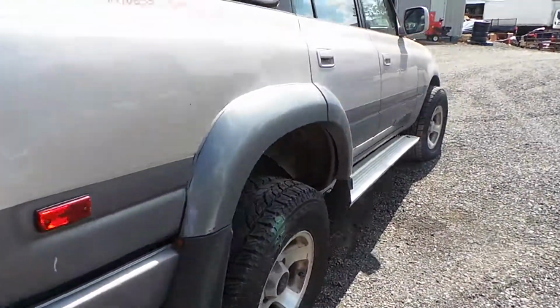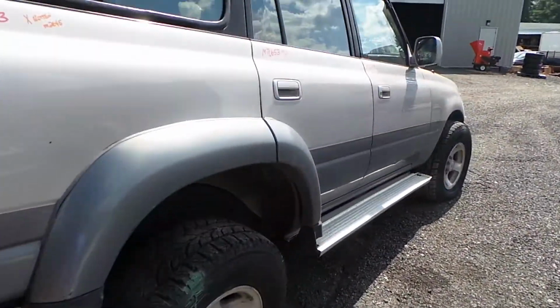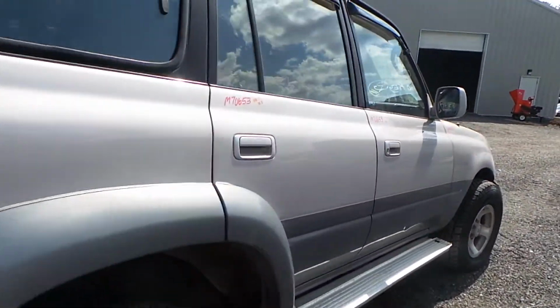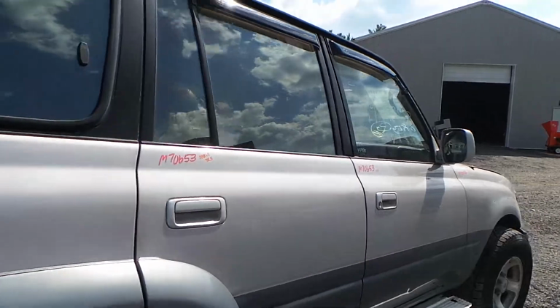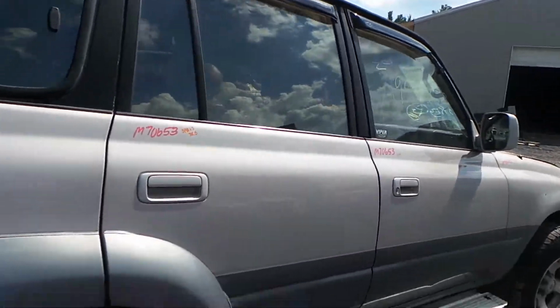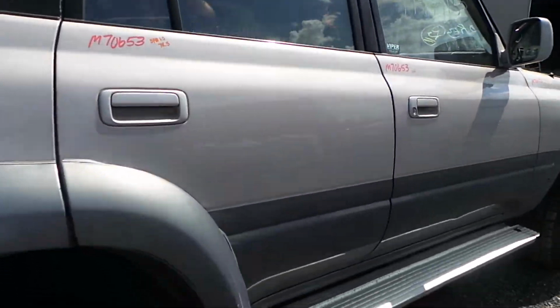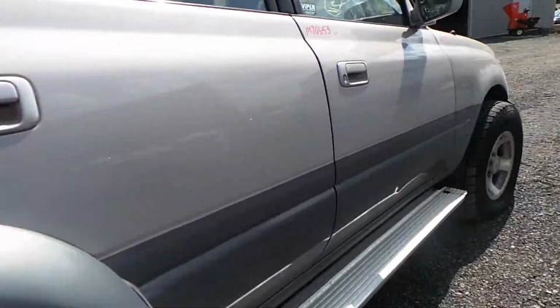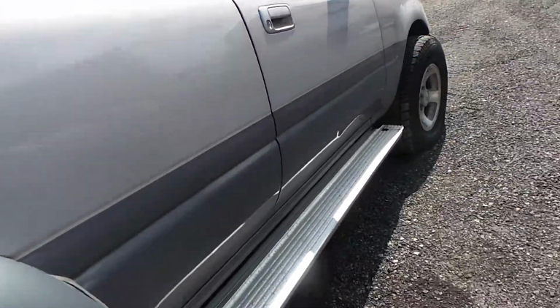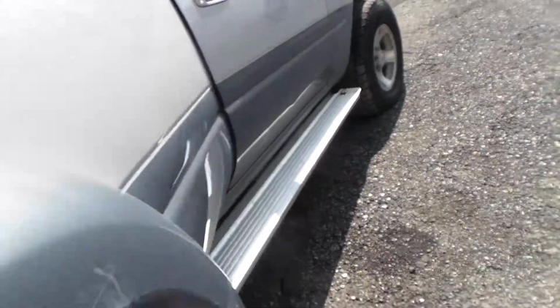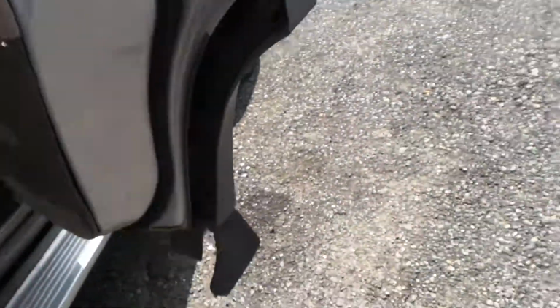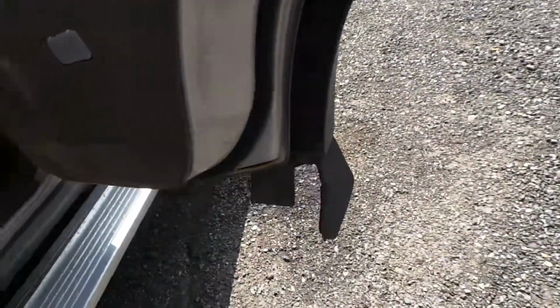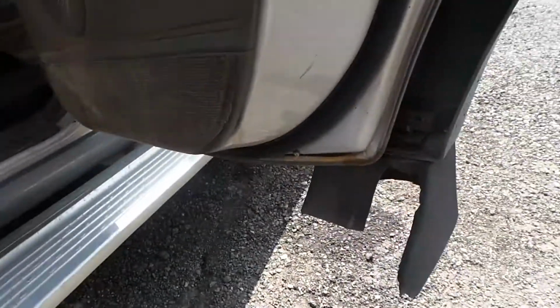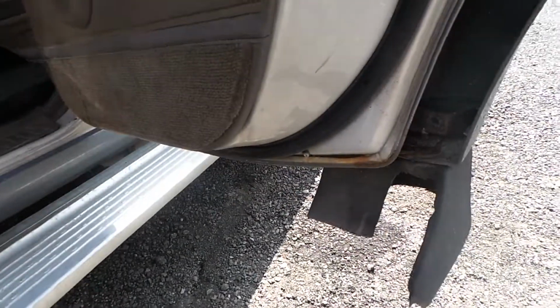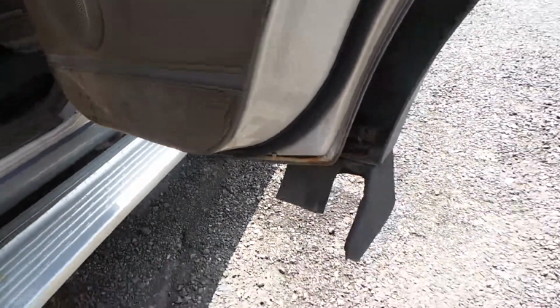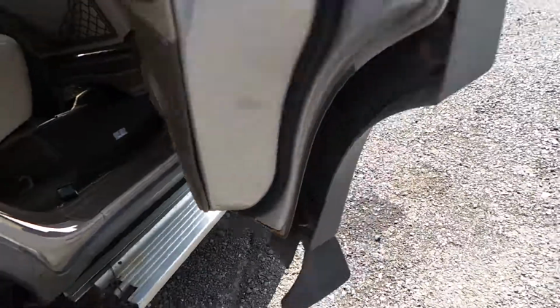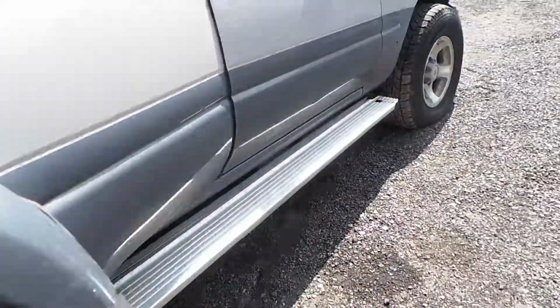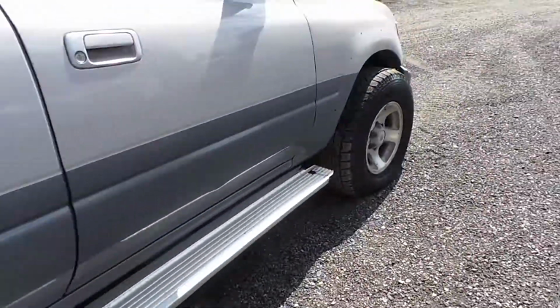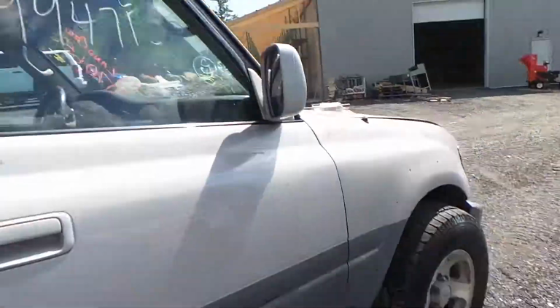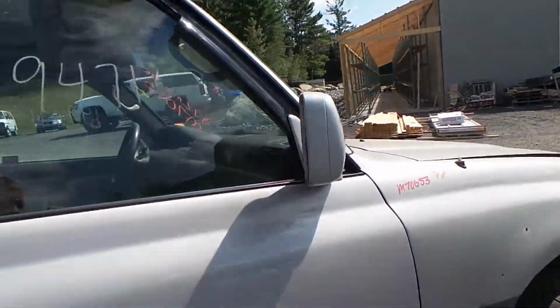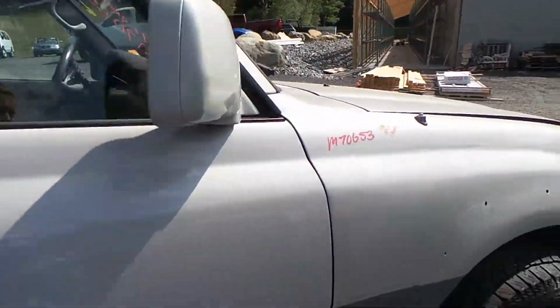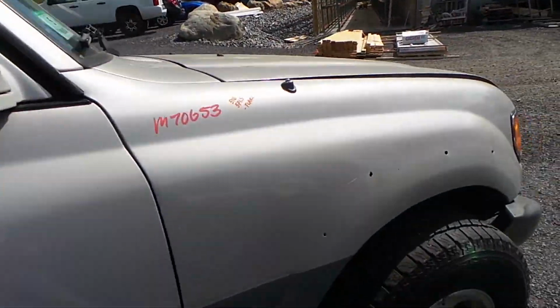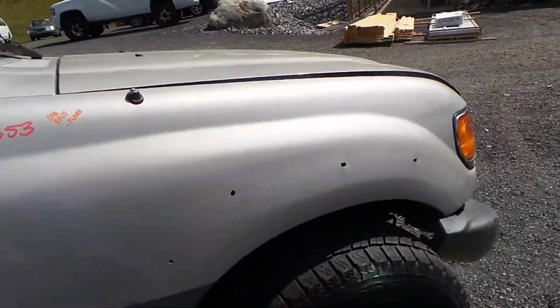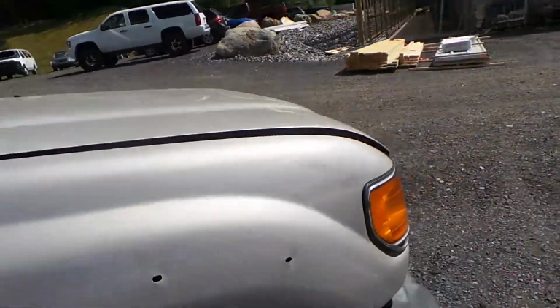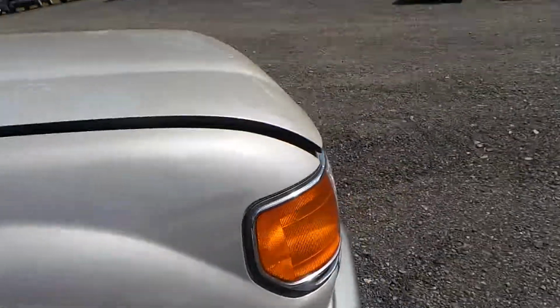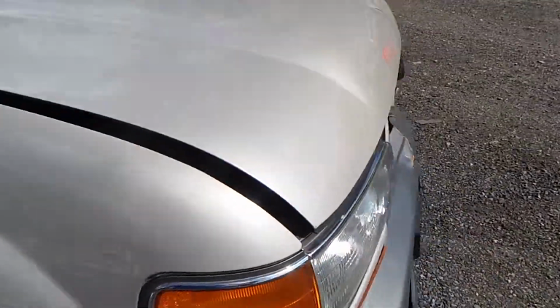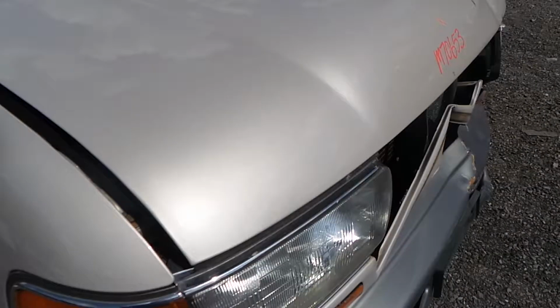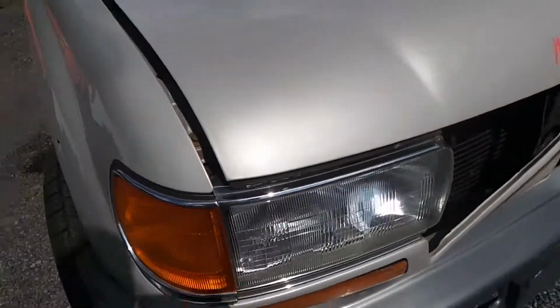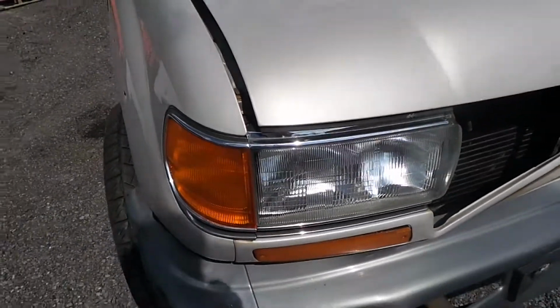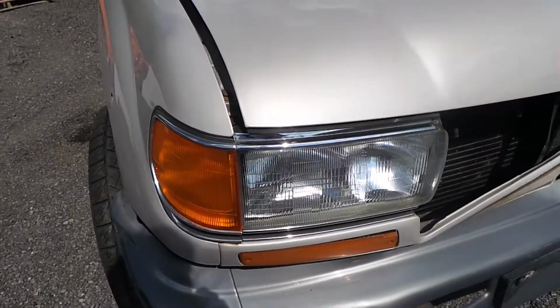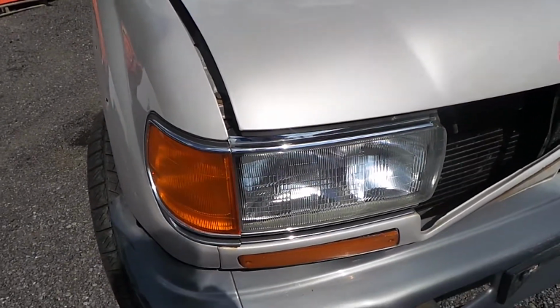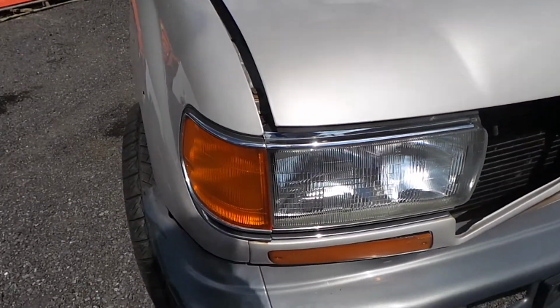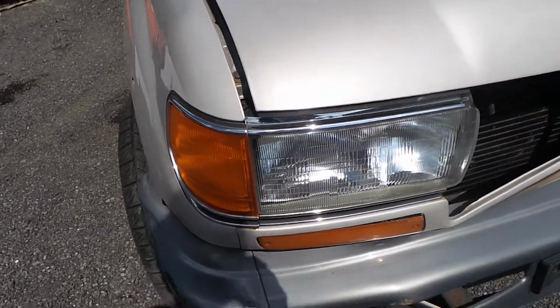Around the other side, these doors do have a little bit of rust starting on the bottom, but for the year they're in really great shape. We also have a good mirror and a good fender. We have a good passenger side headlight and marker light.